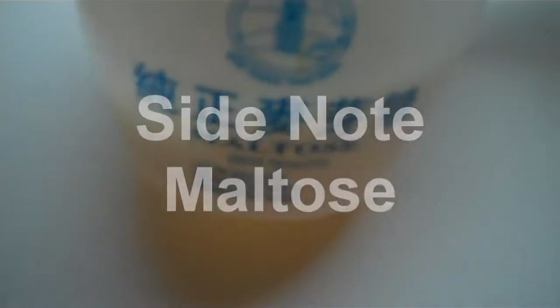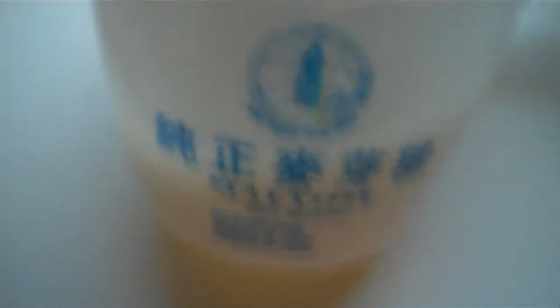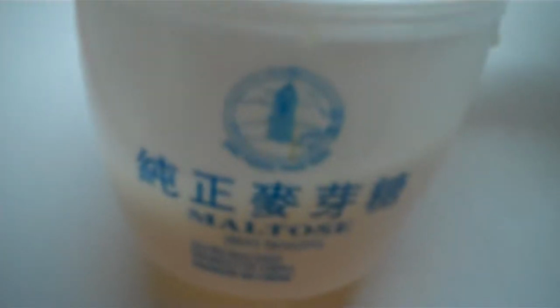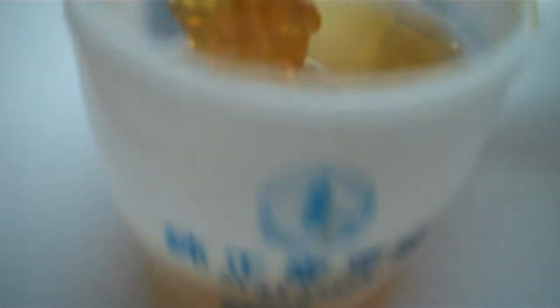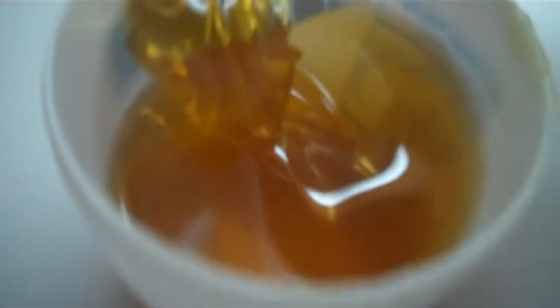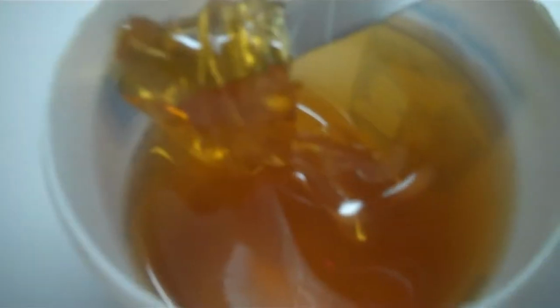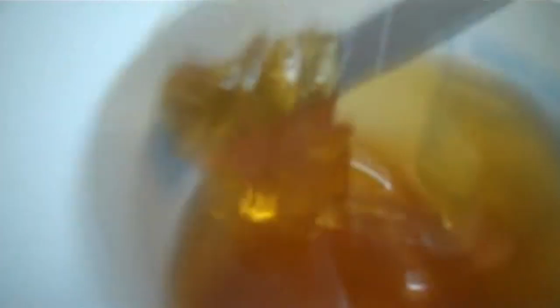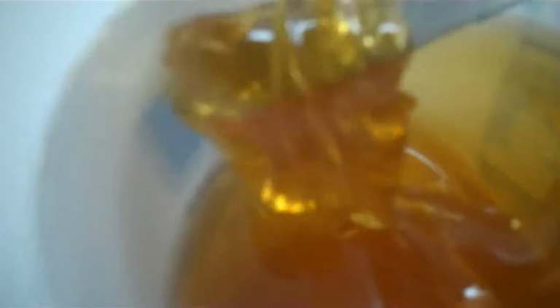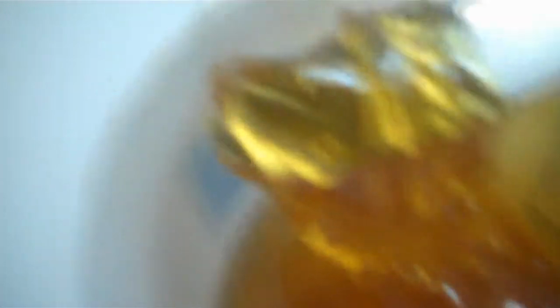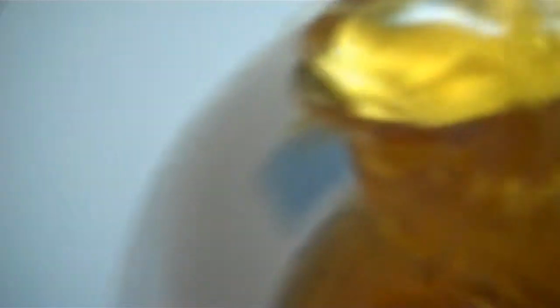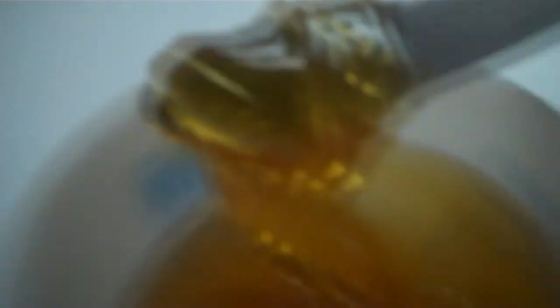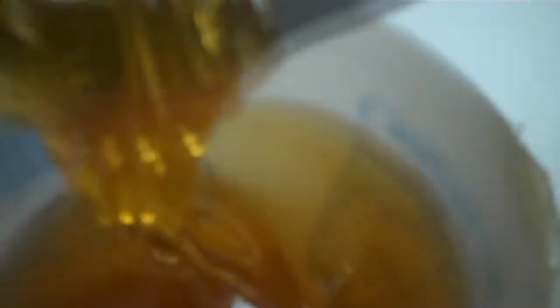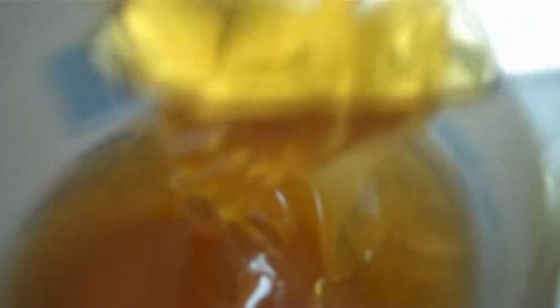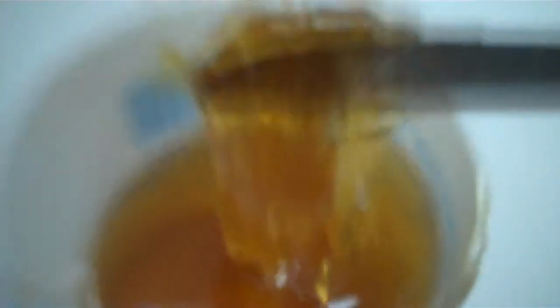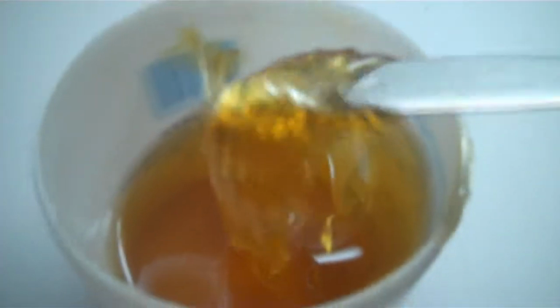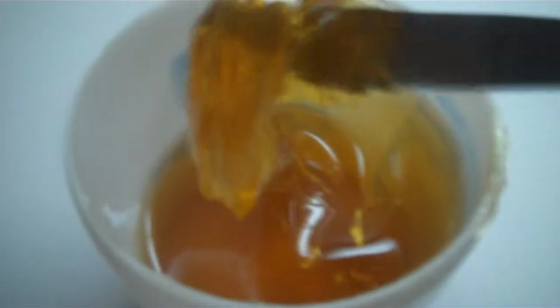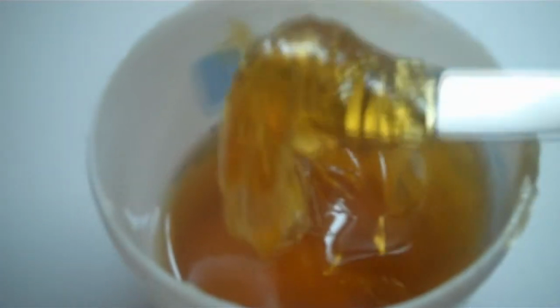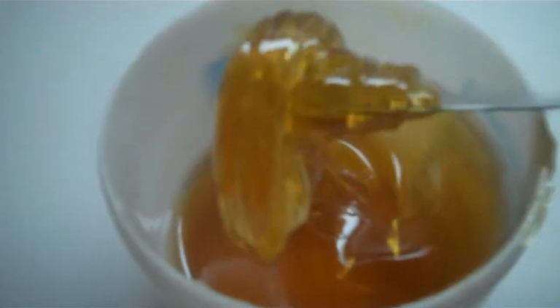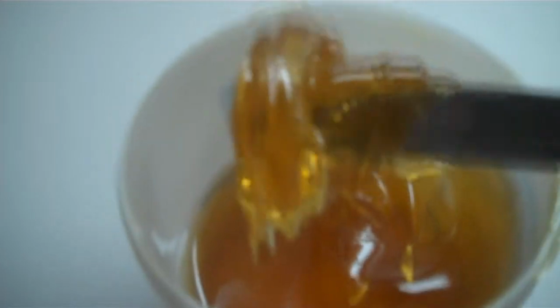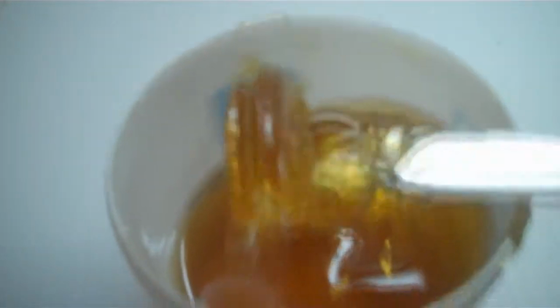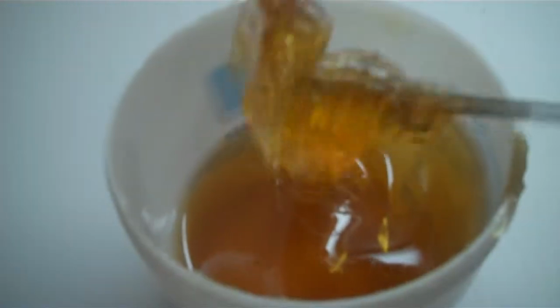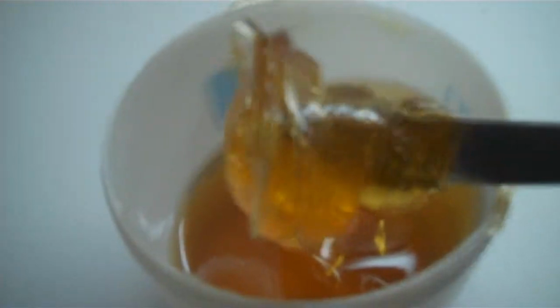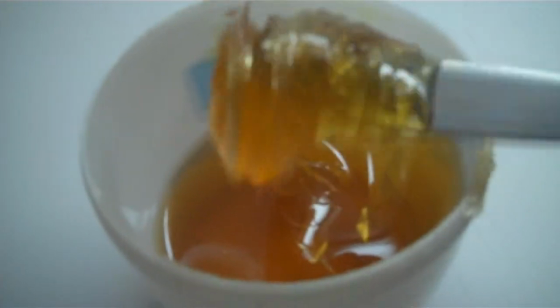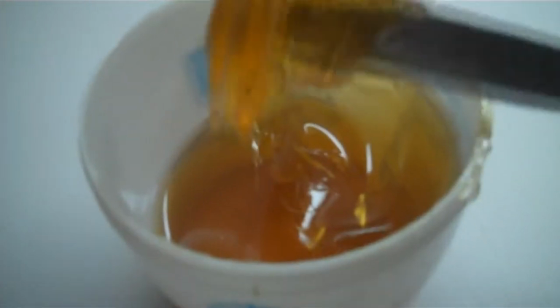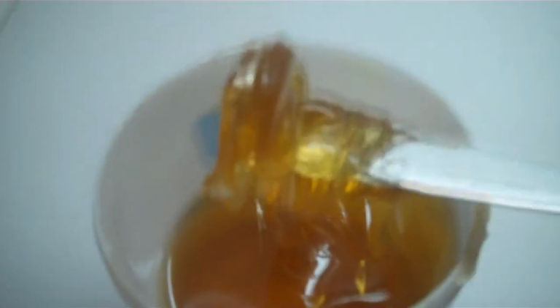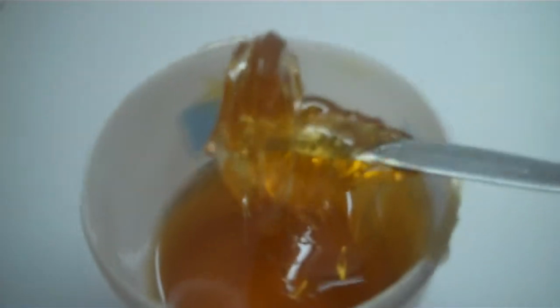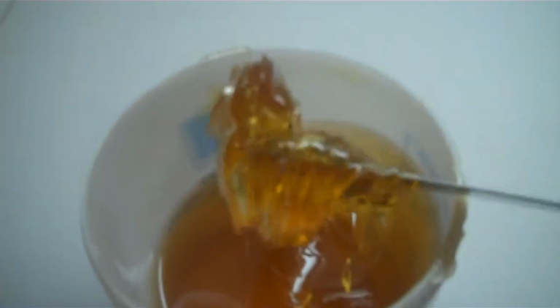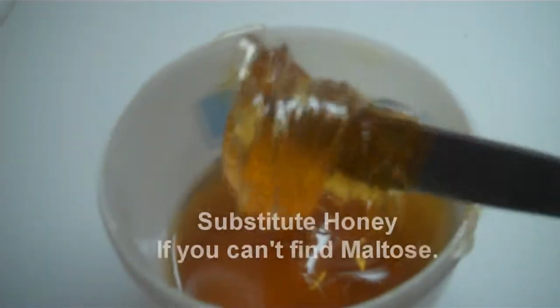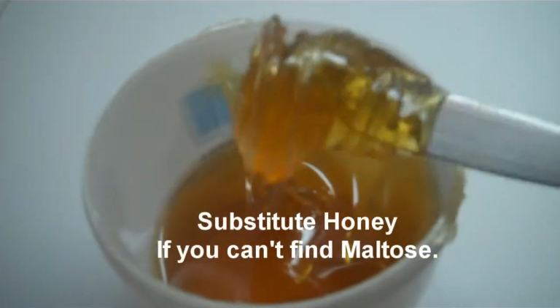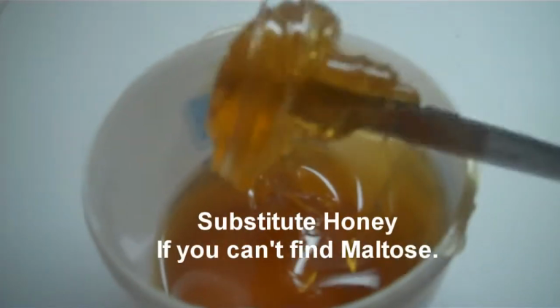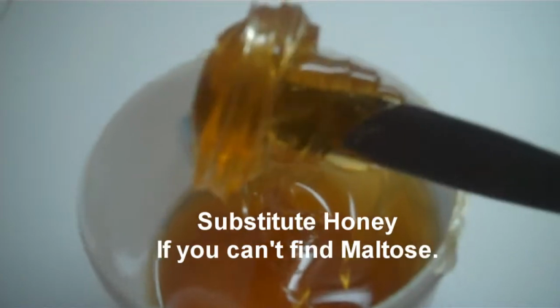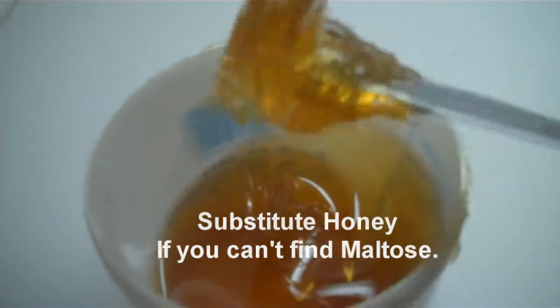This is the maltose. It's a very thick syrup, thicker than honey. It's slightly sweet — not really as sweet as honey — but it has a slight malty flavor.